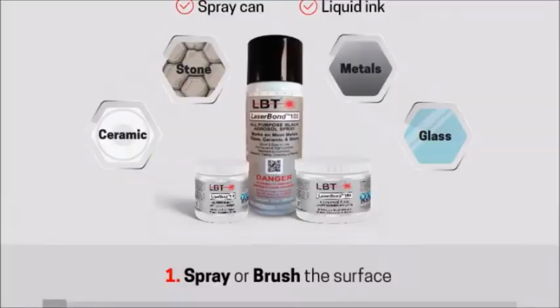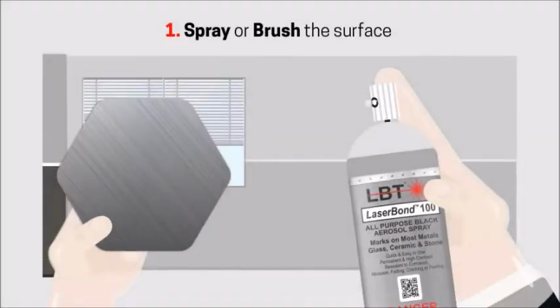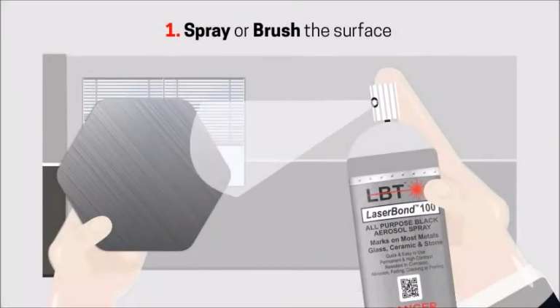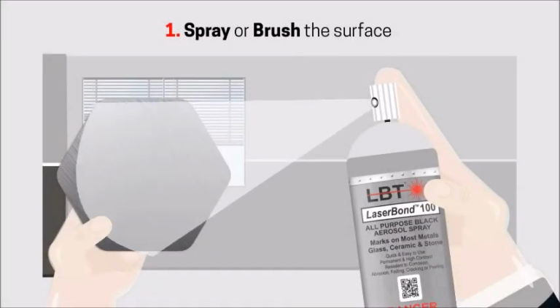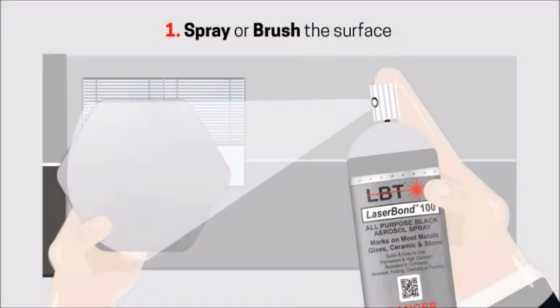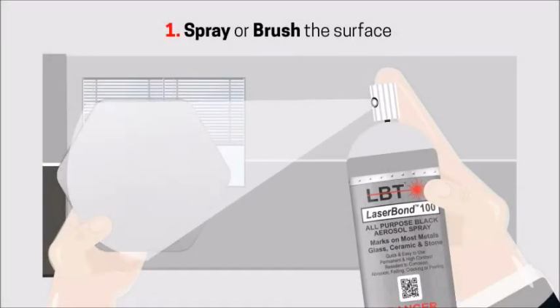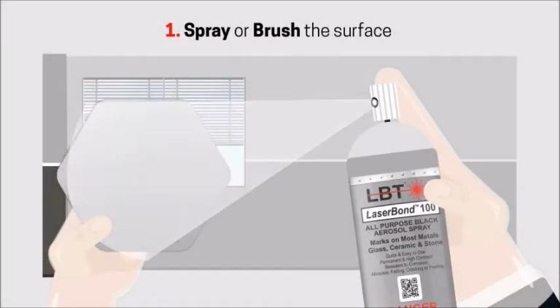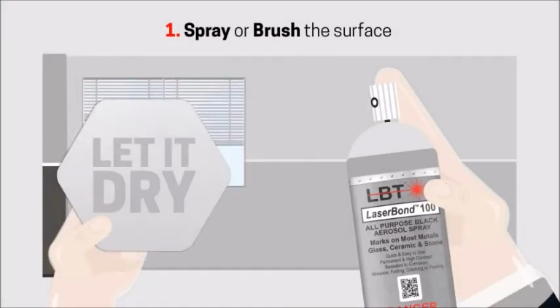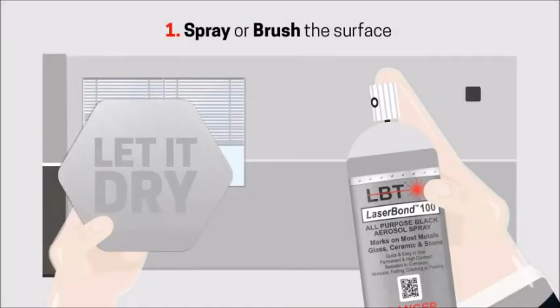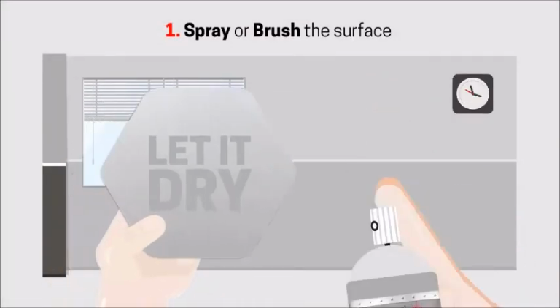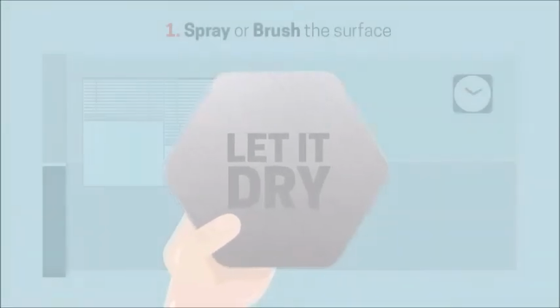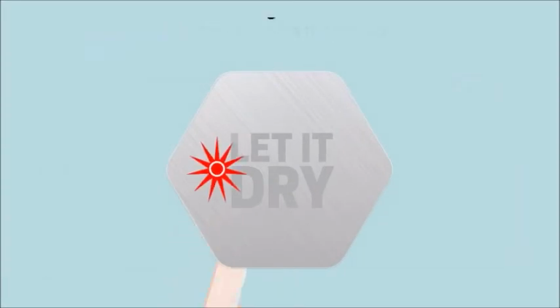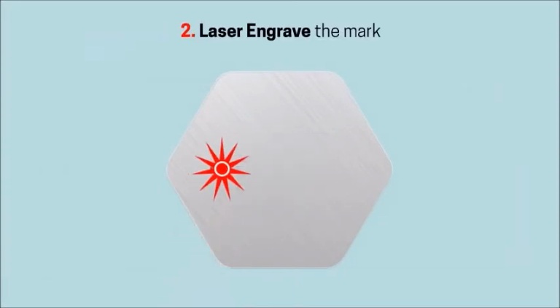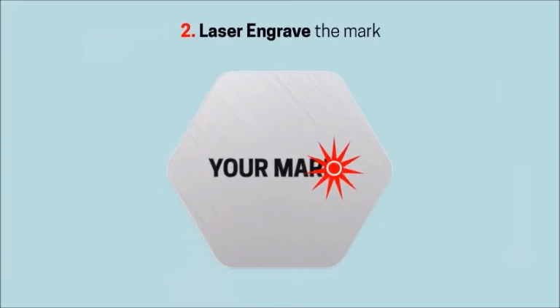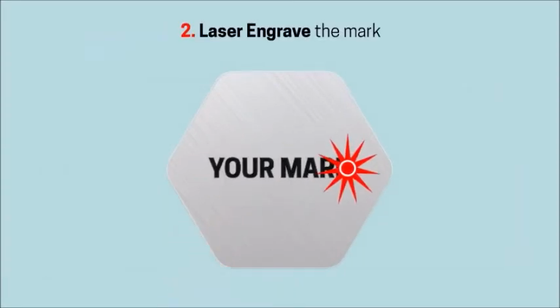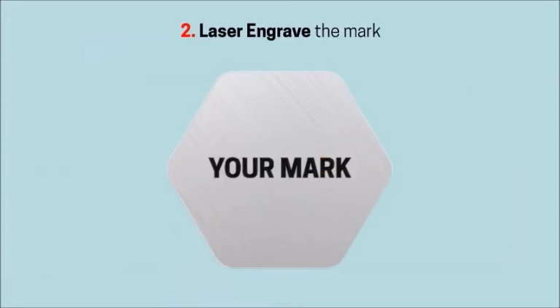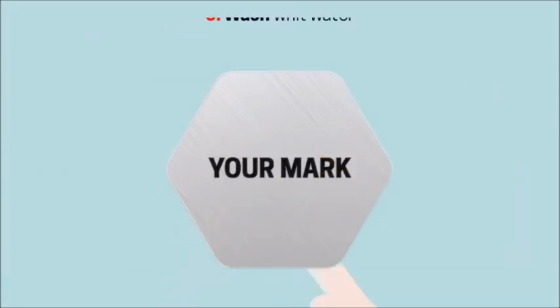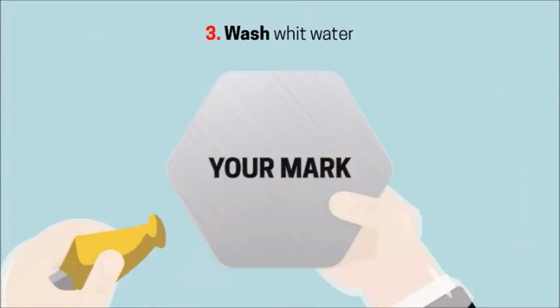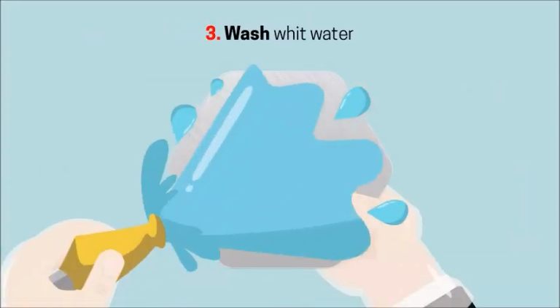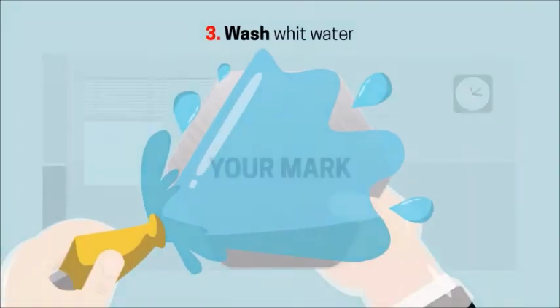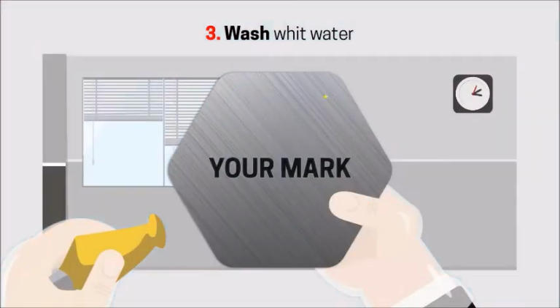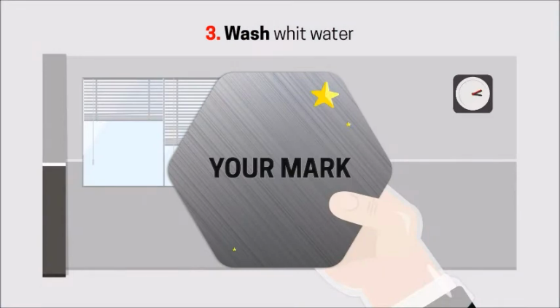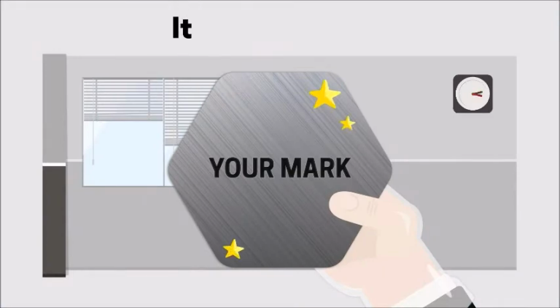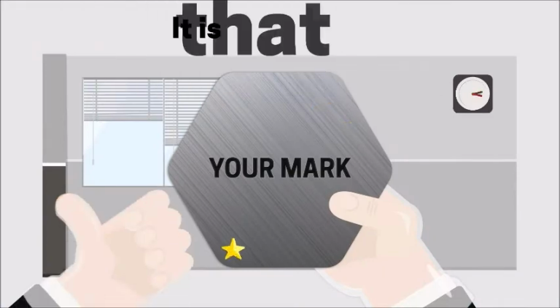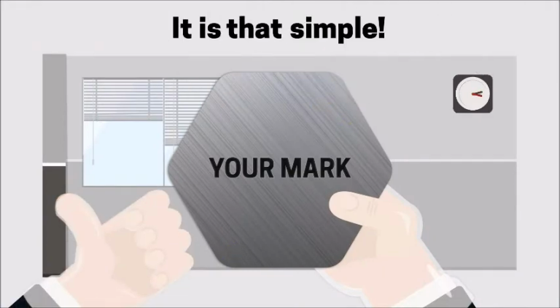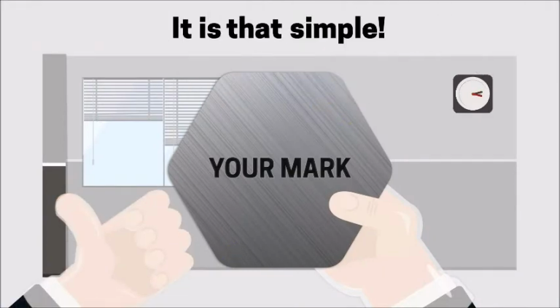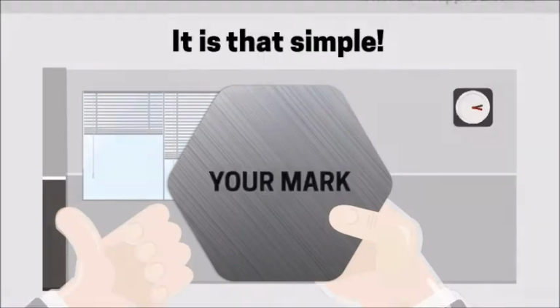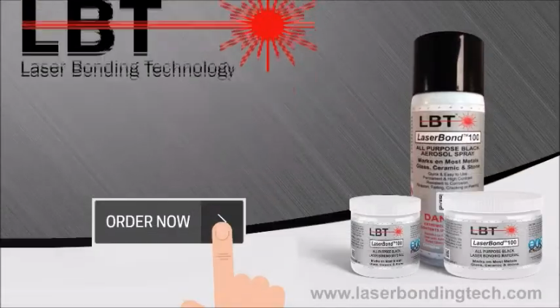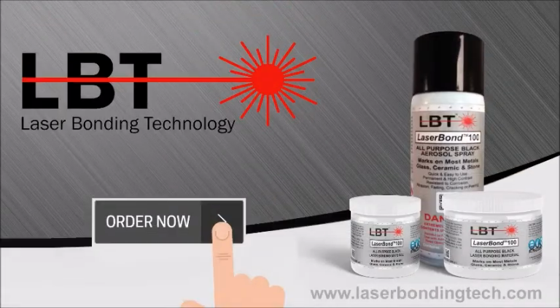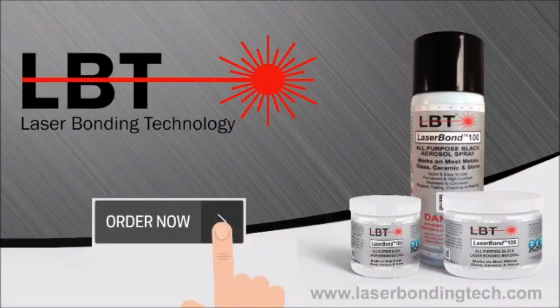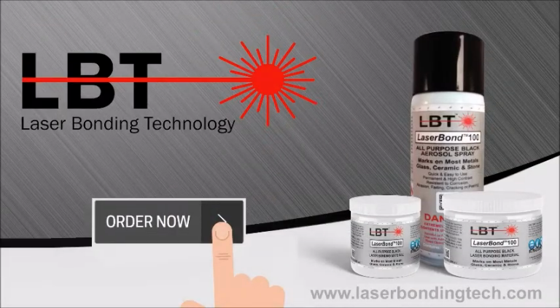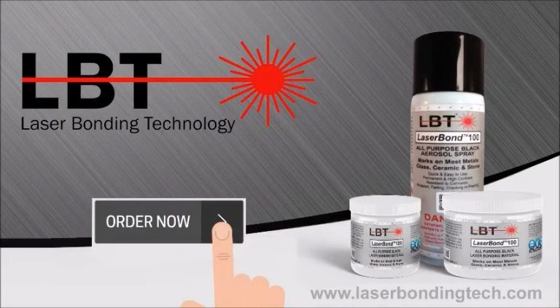Just spray or brush LaserBond 100 to the surface, let it dry for a few minutes, laser engrave the mark, and once done, simply wash it with water to reveal the final product. It is that simple! Order now and experience LaserBond today!